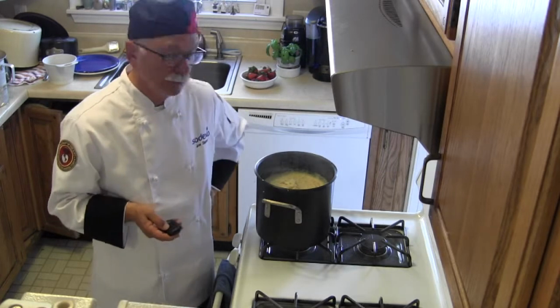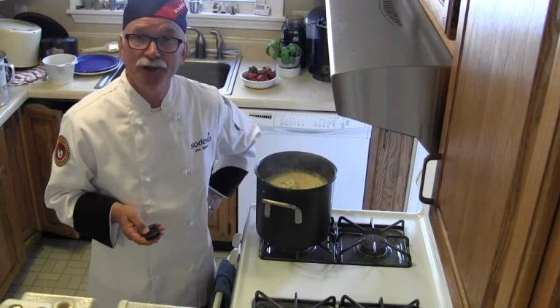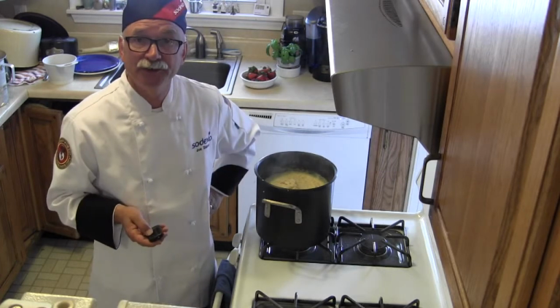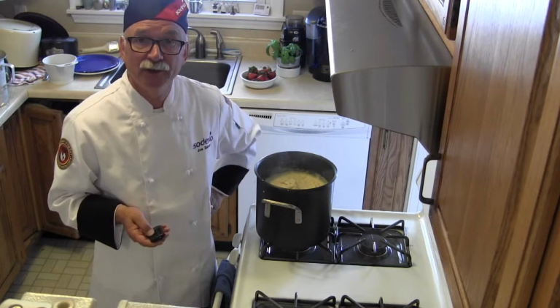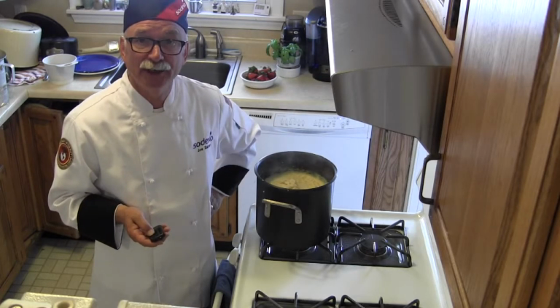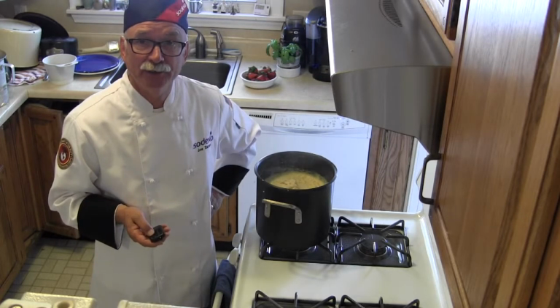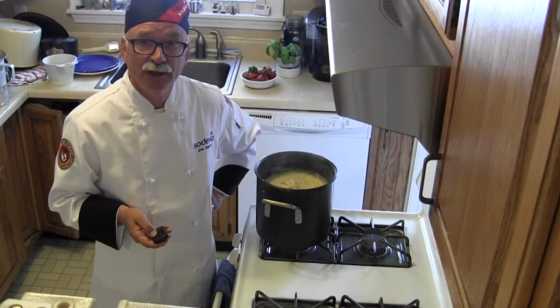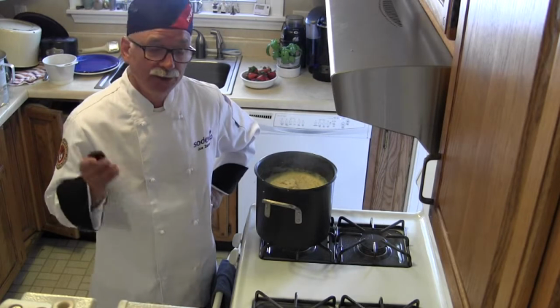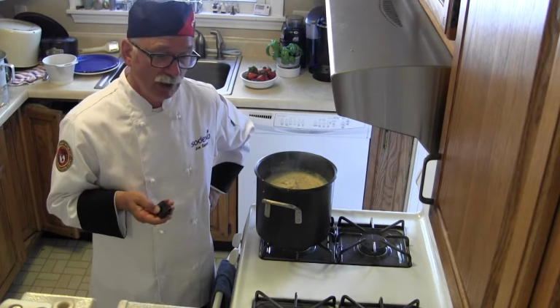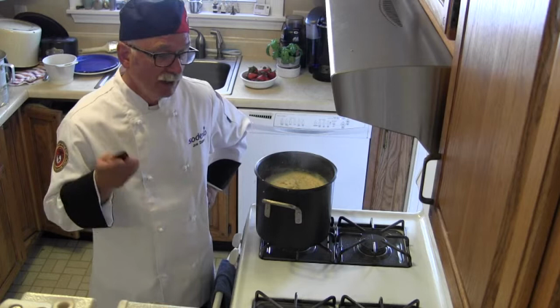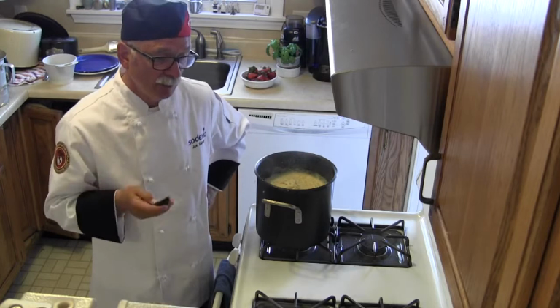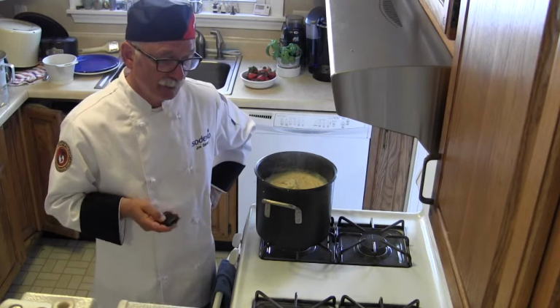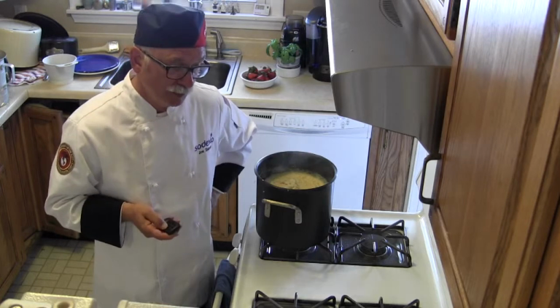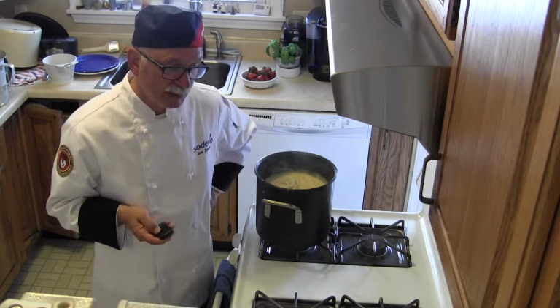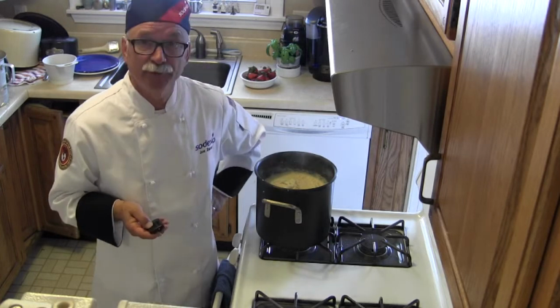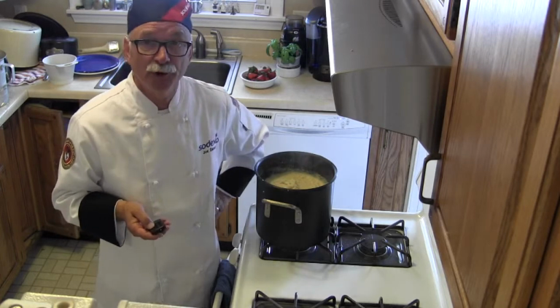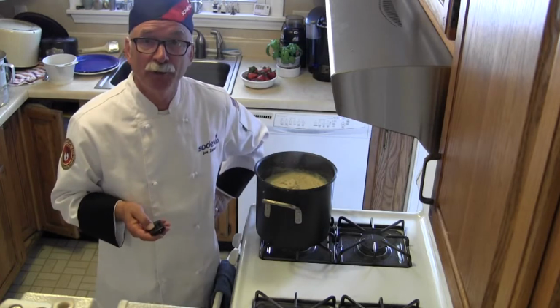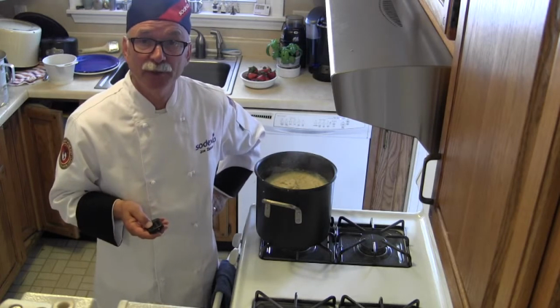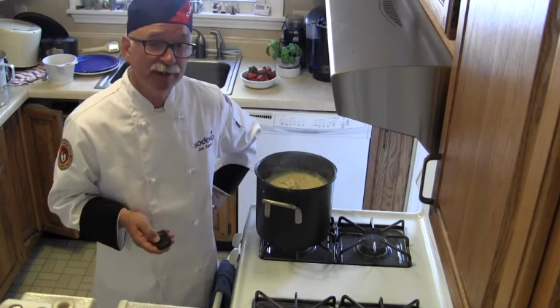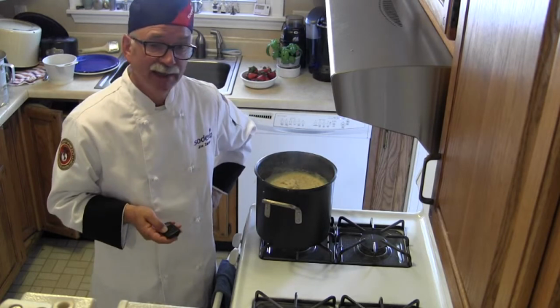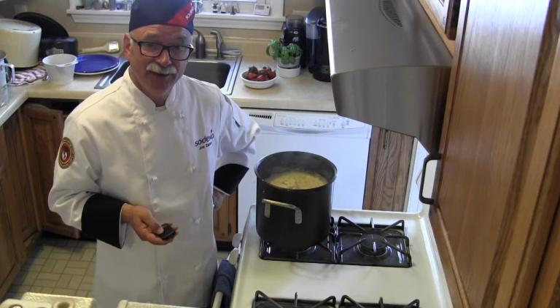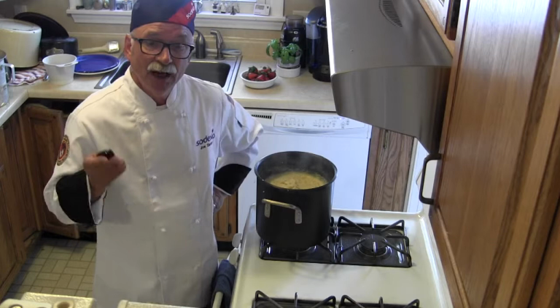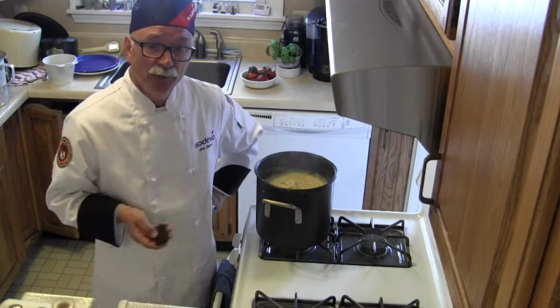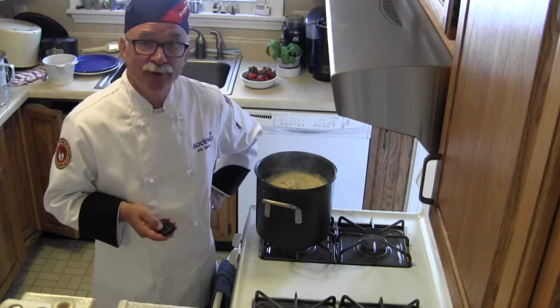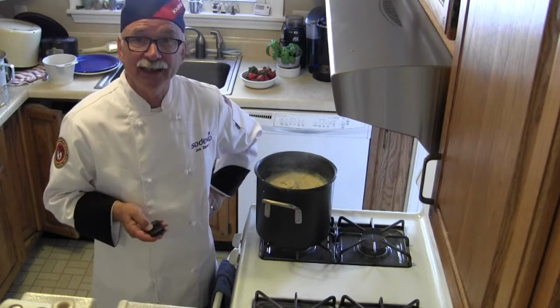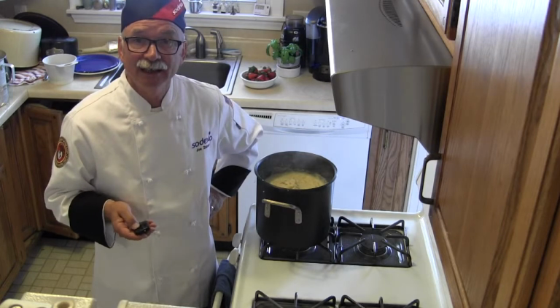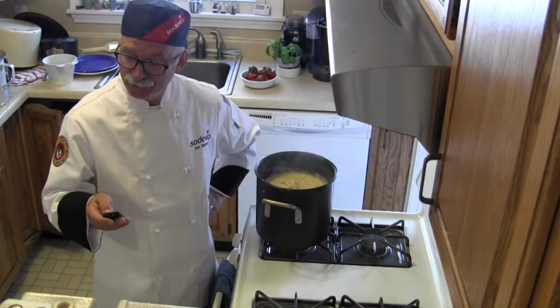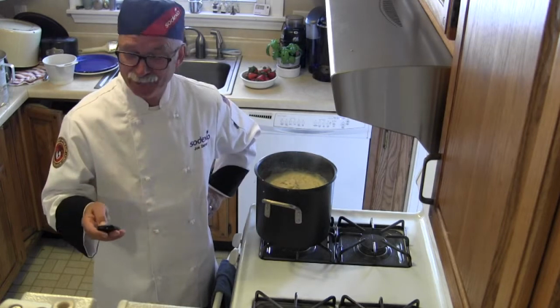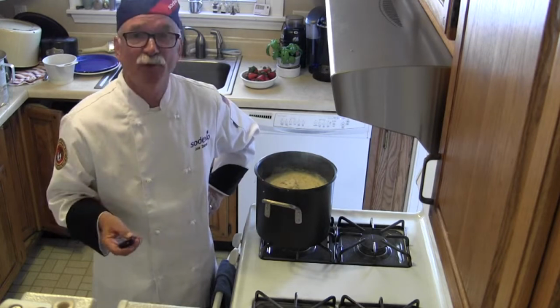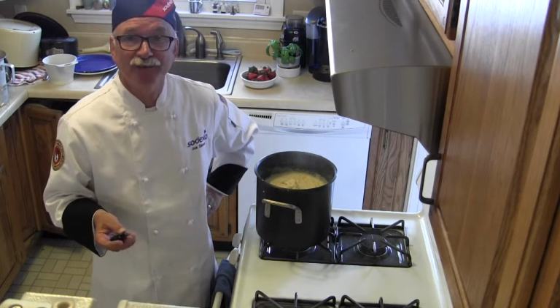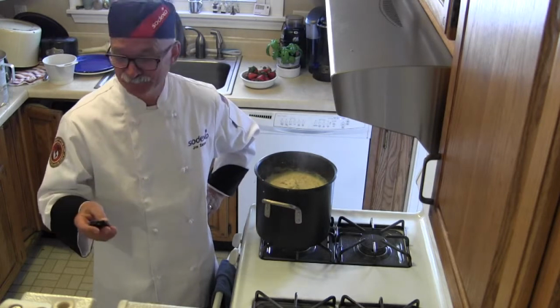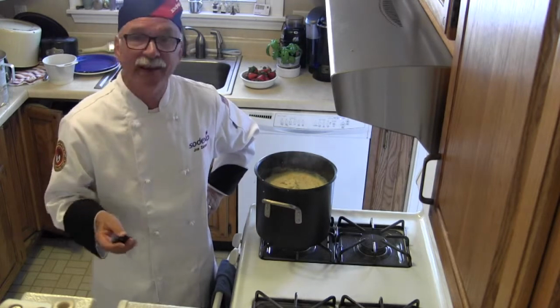Then put them in your hotel pans for your serving line. Thank you very much to the folks at Basic American Foods for all their help — I appreciate it. Have a great day, thanks very much for watching. Bye-bye!